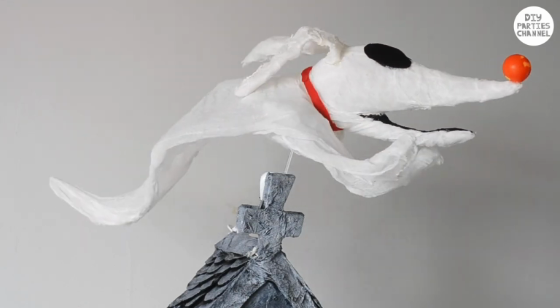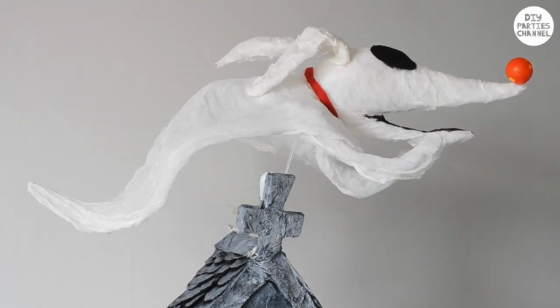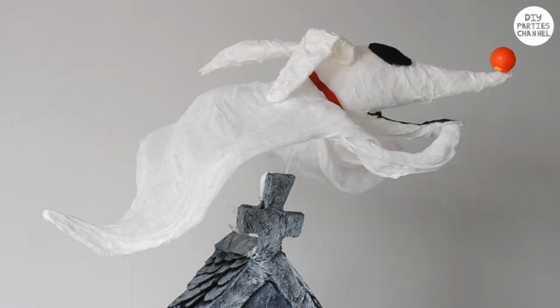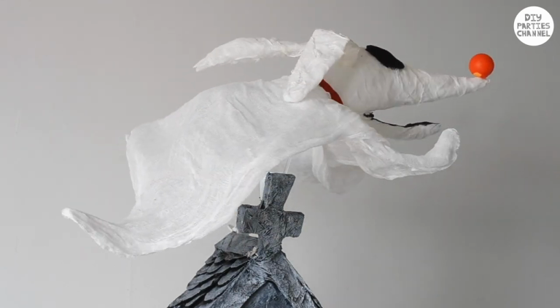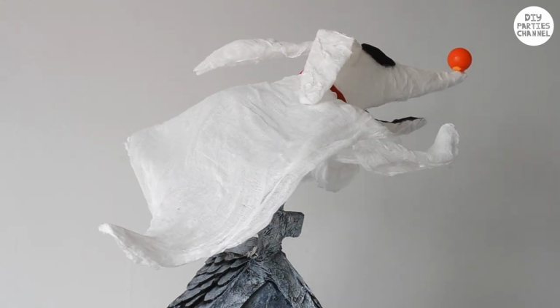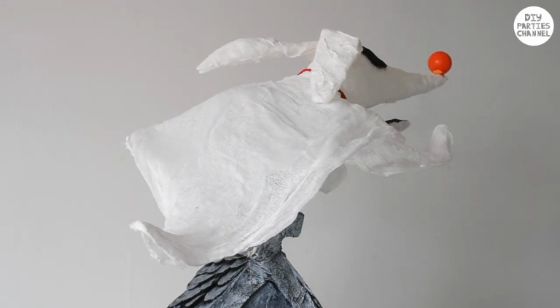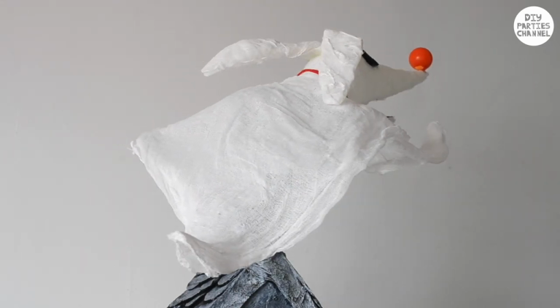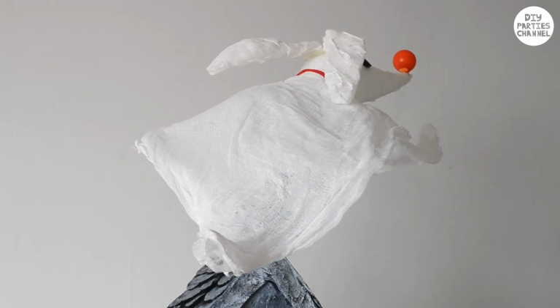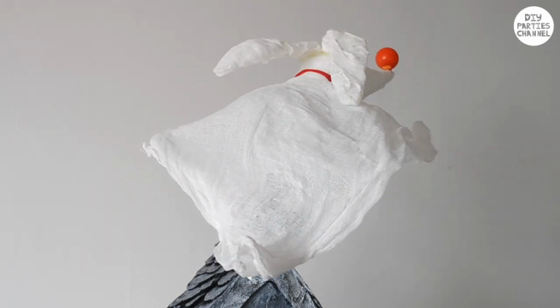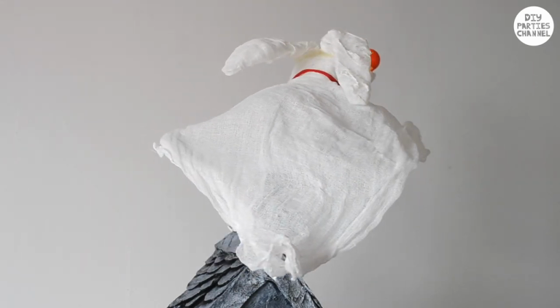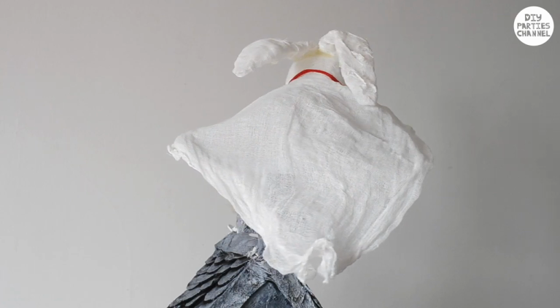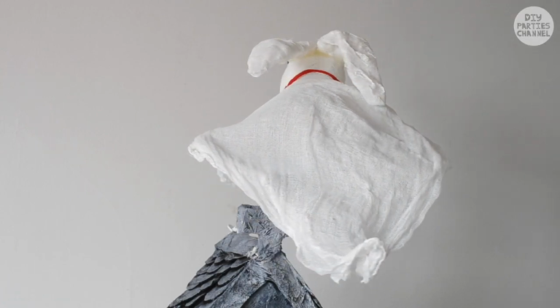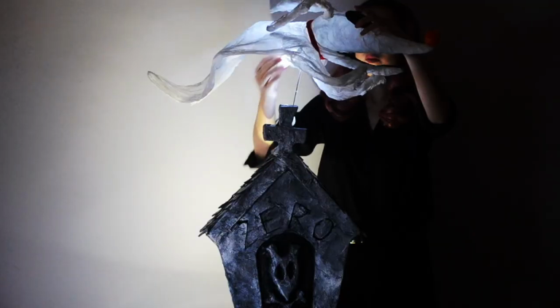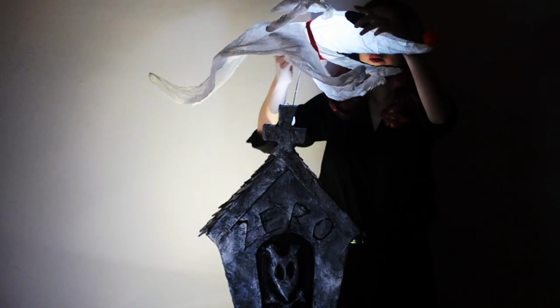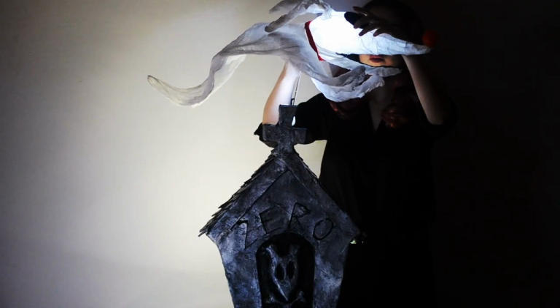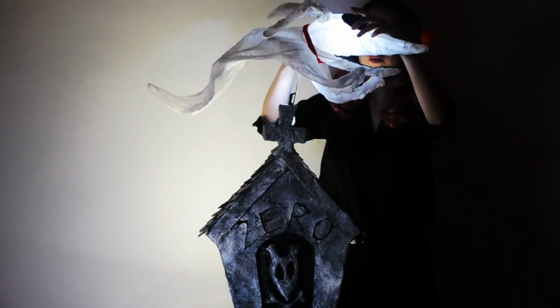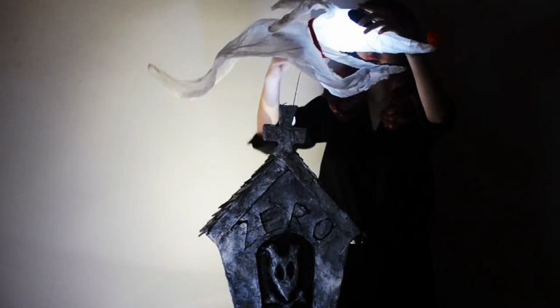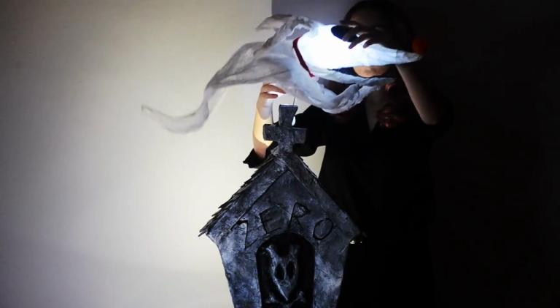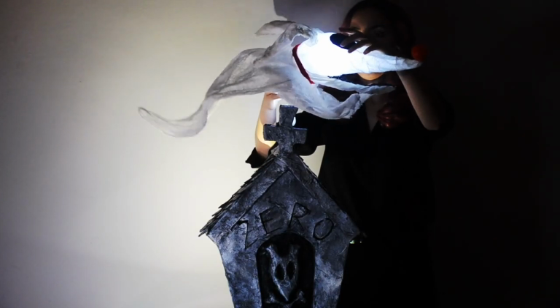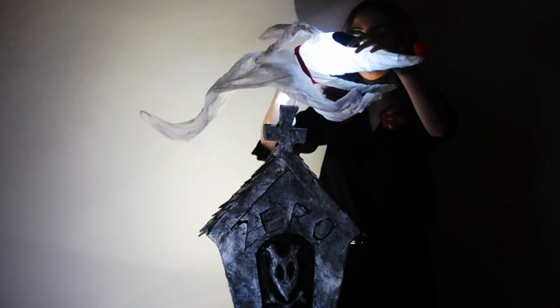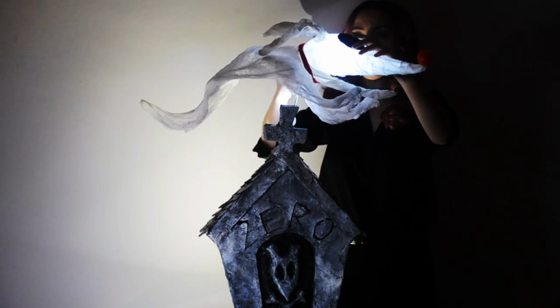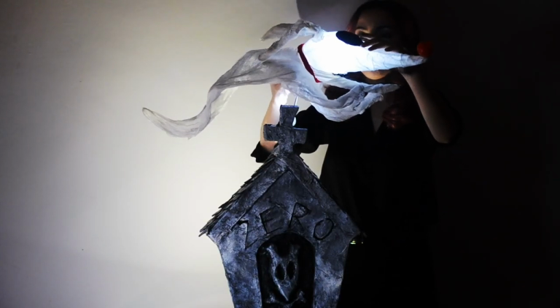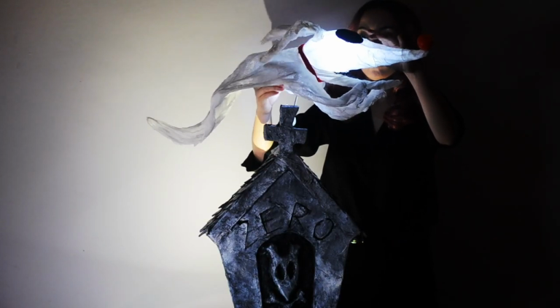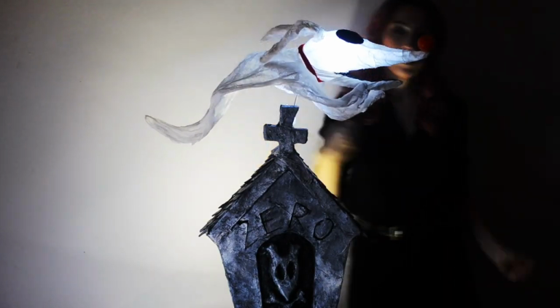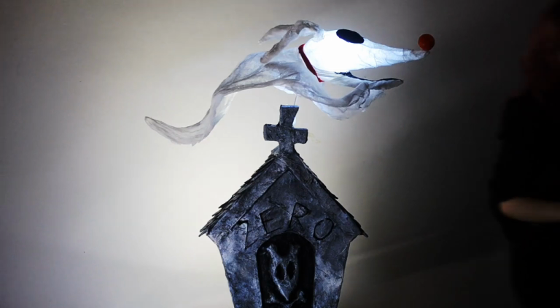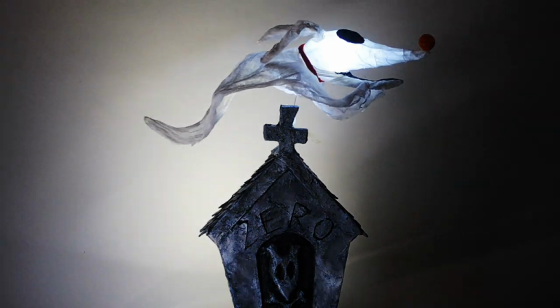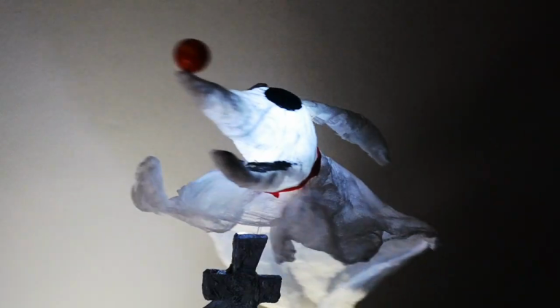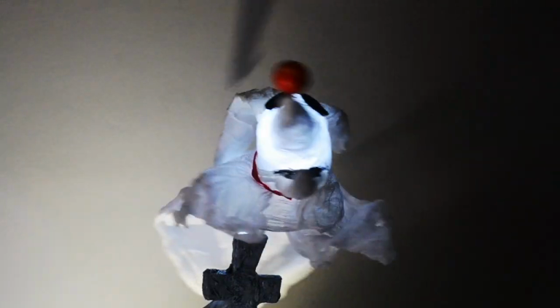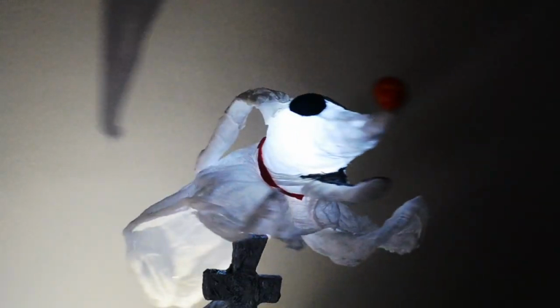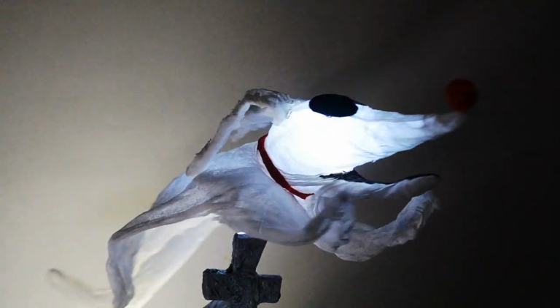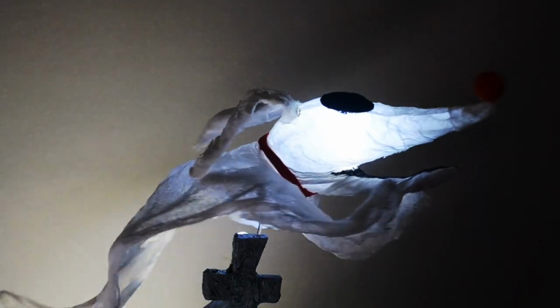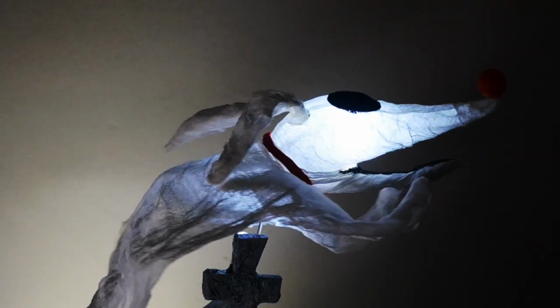To light Zero up, I took two small LED lights from the dollar store — placed one in its head and one behind the cross. And now our Zero is complete. Thanks so much for watching.